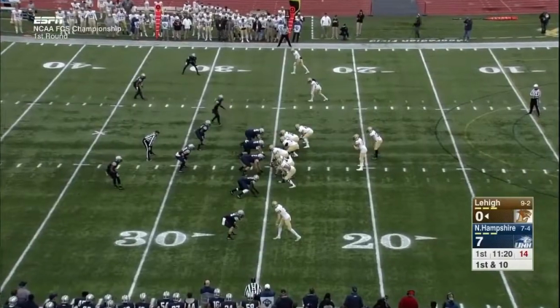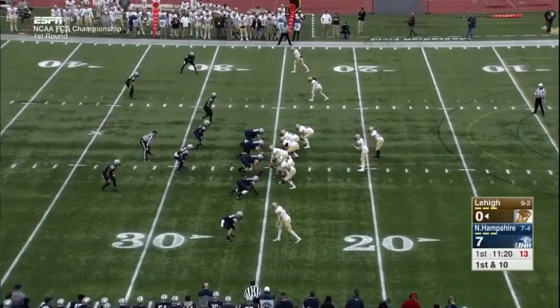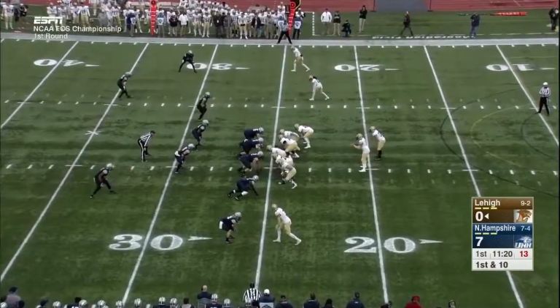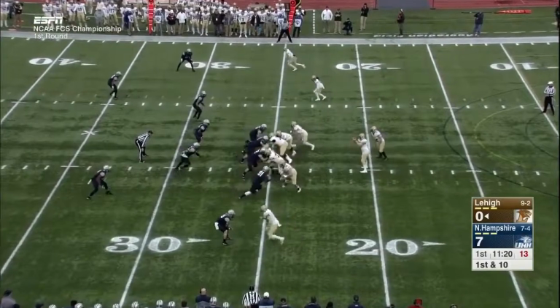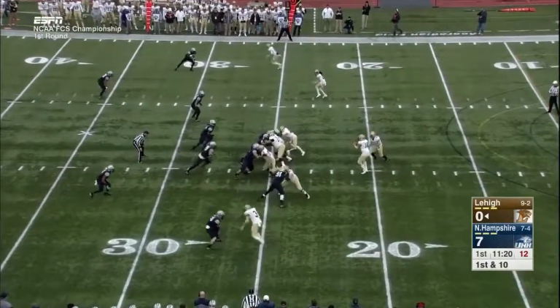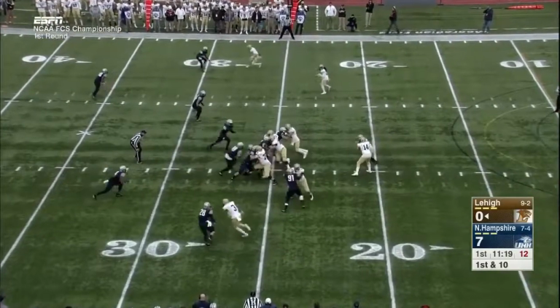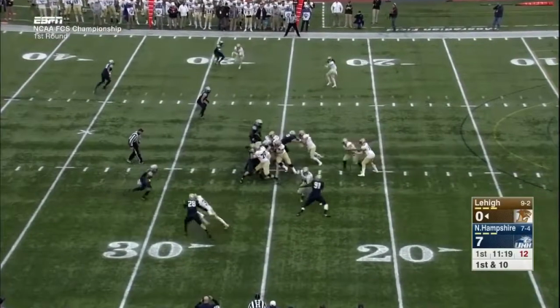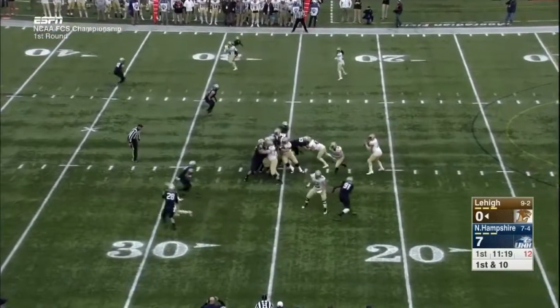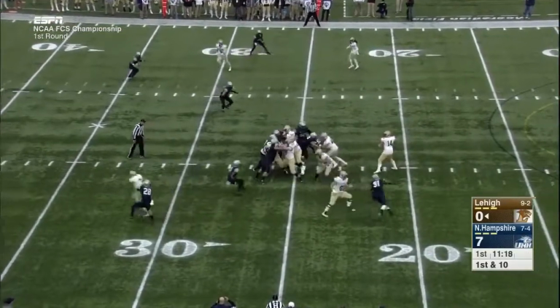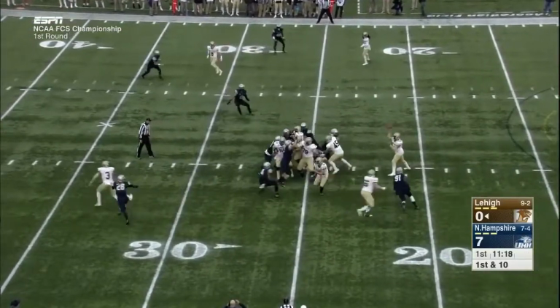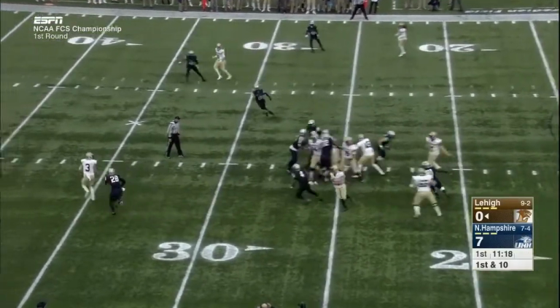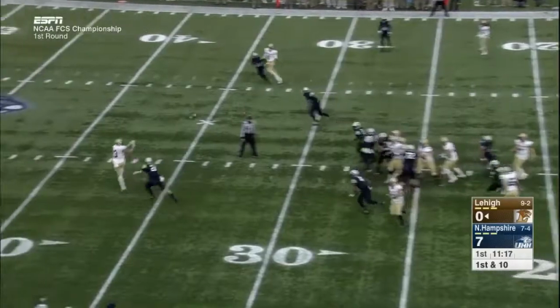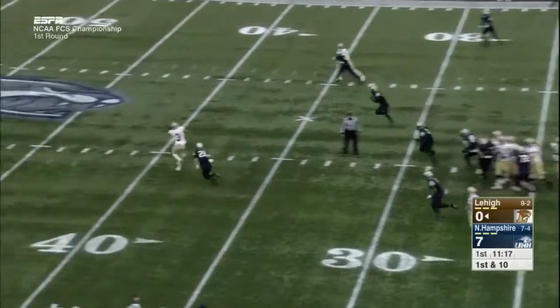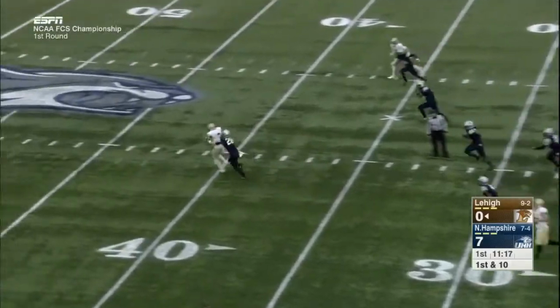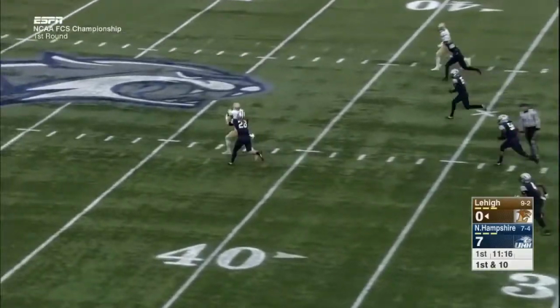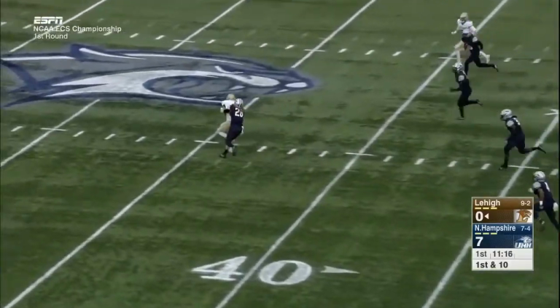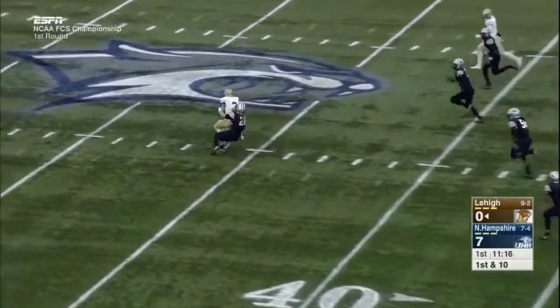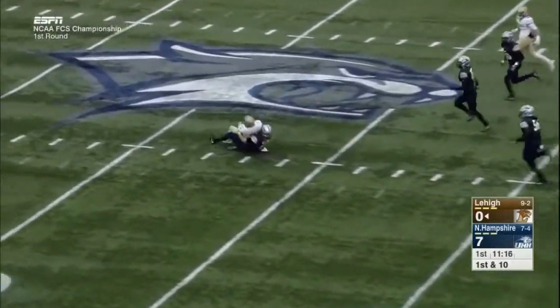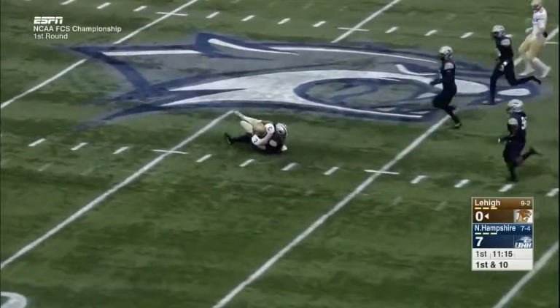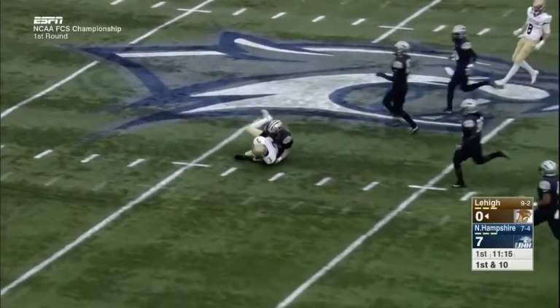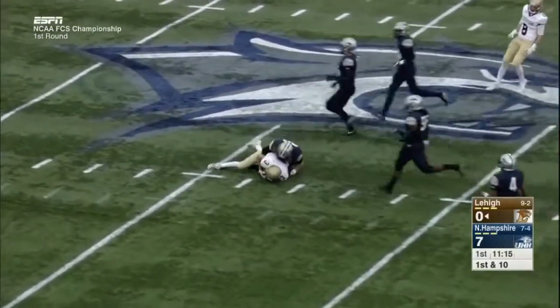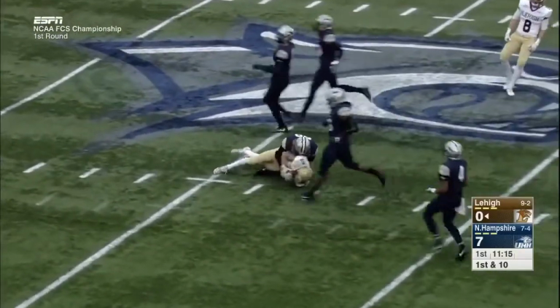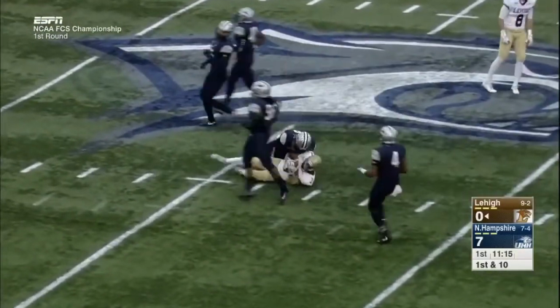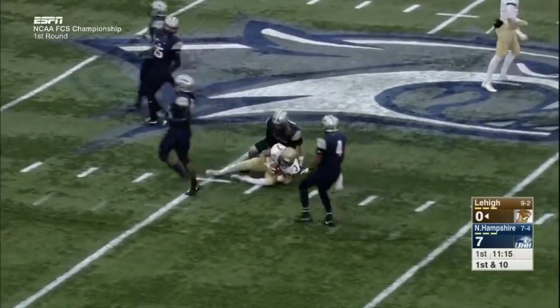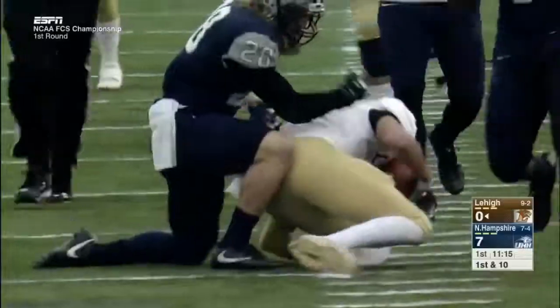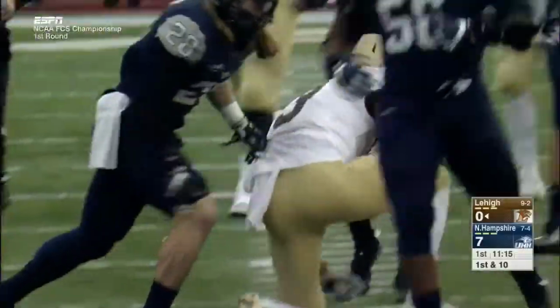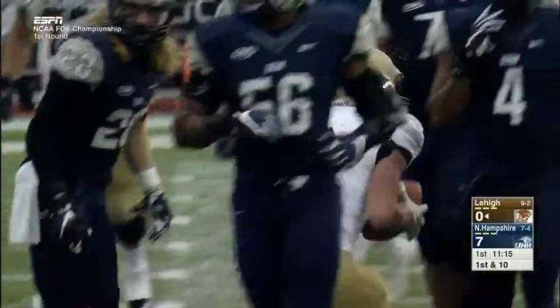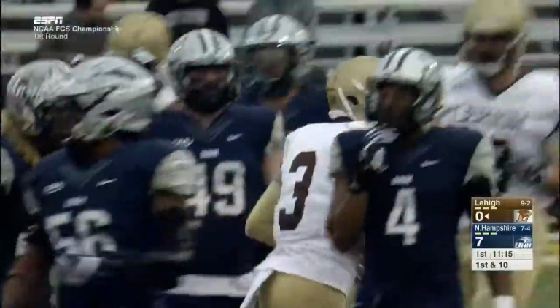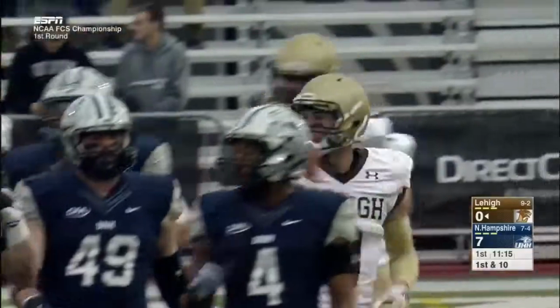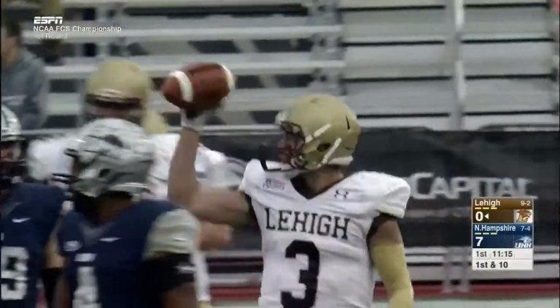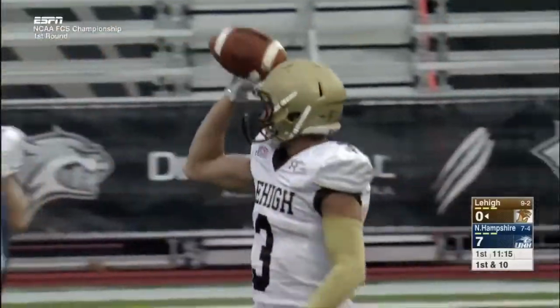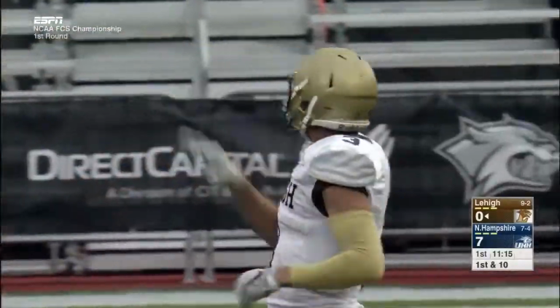It's playoff football and there's a lot of tape out there on all these teams. On first down, Reese fakes the handoff and hits Pelletier across the middle, all the way out to the 48-yard line for a 23-yard gain.